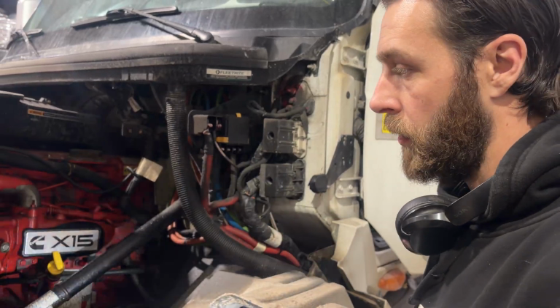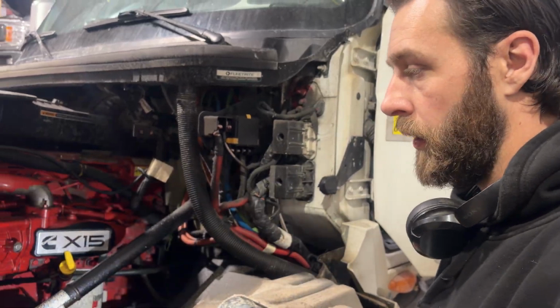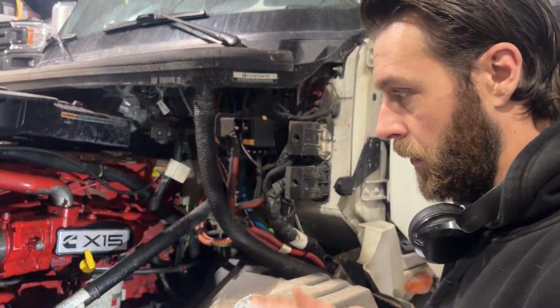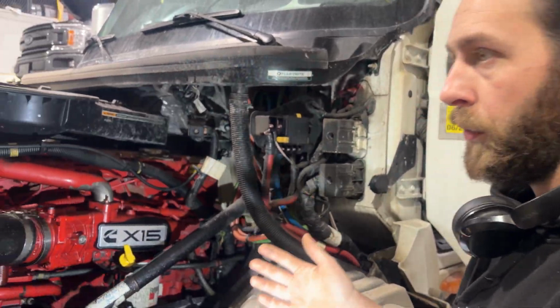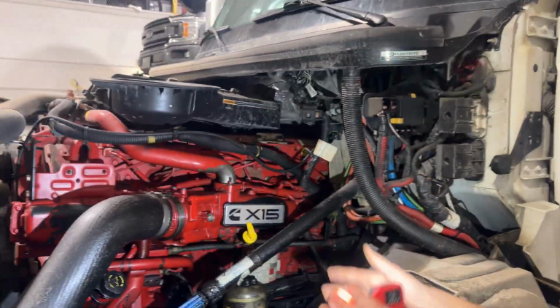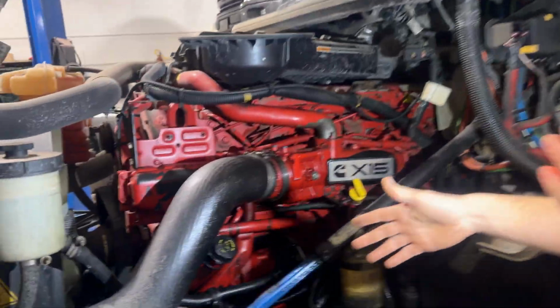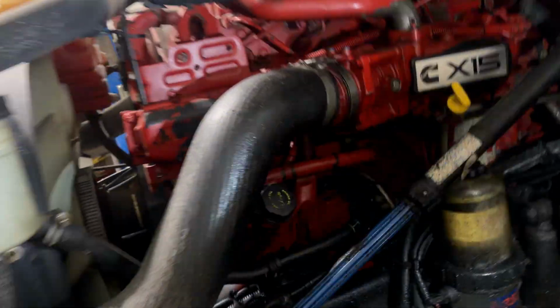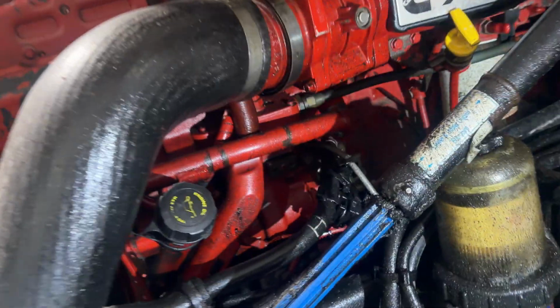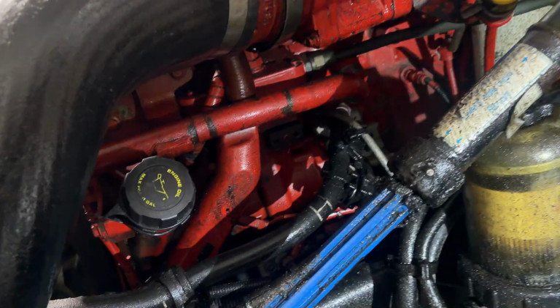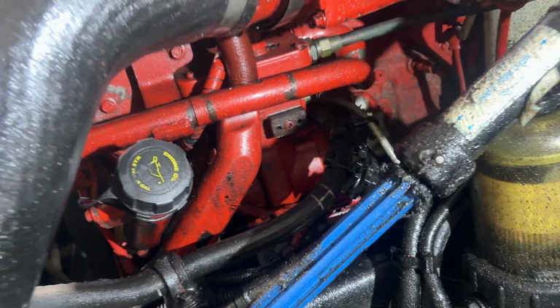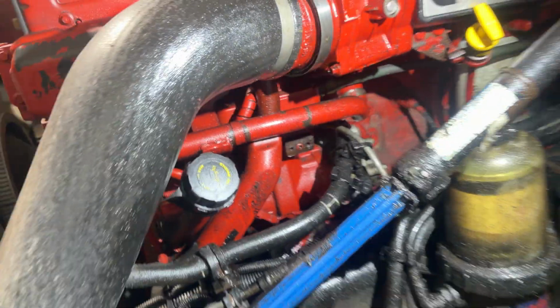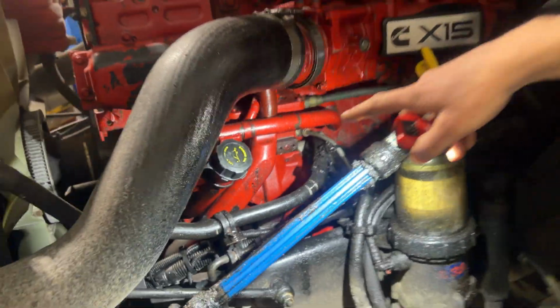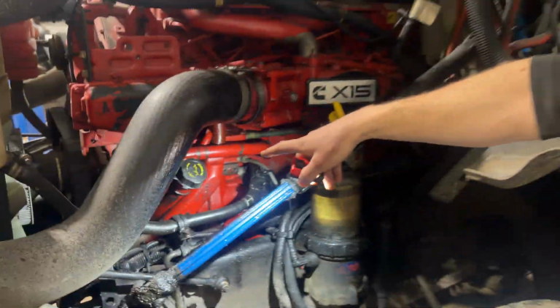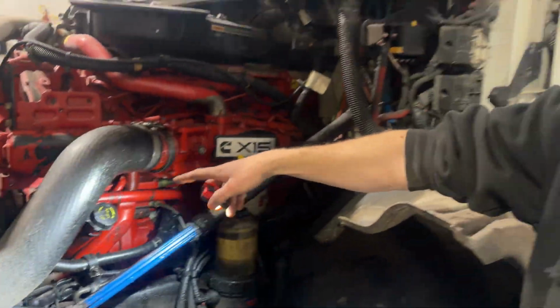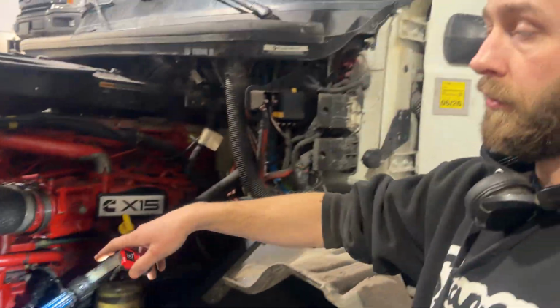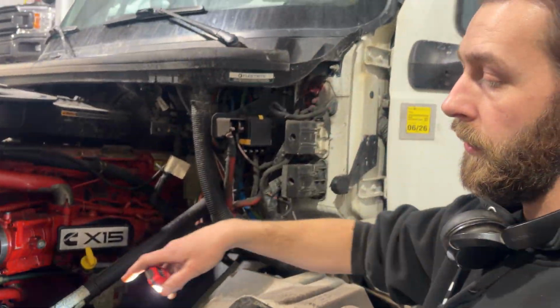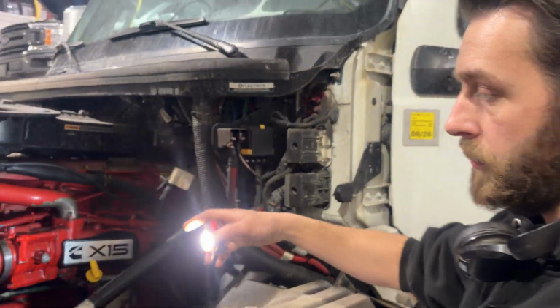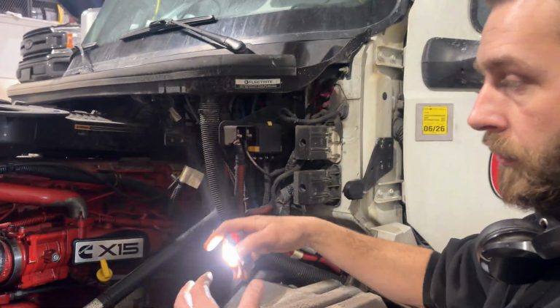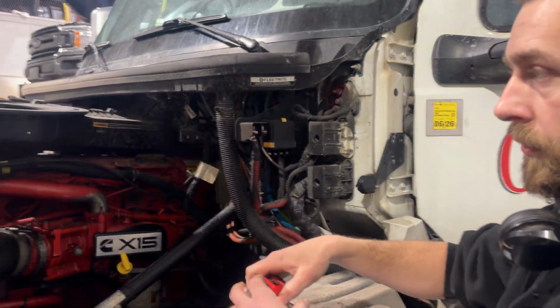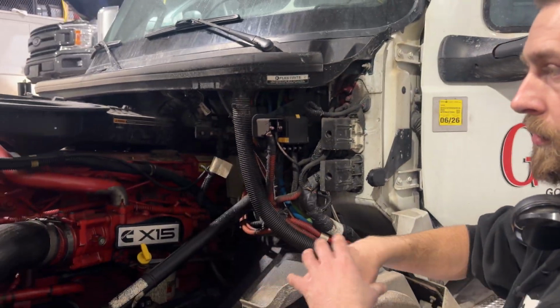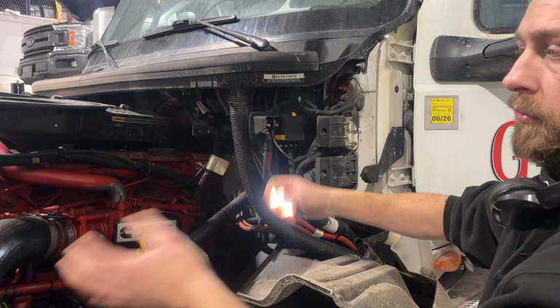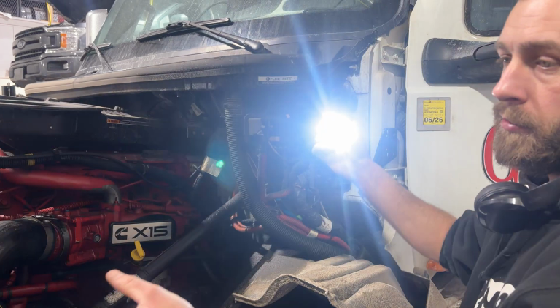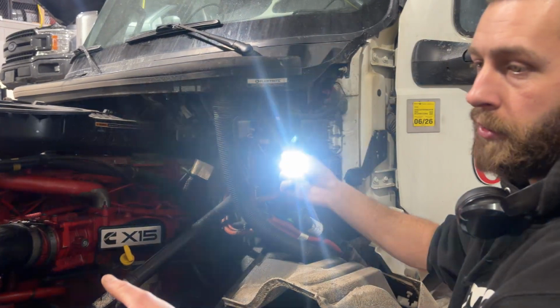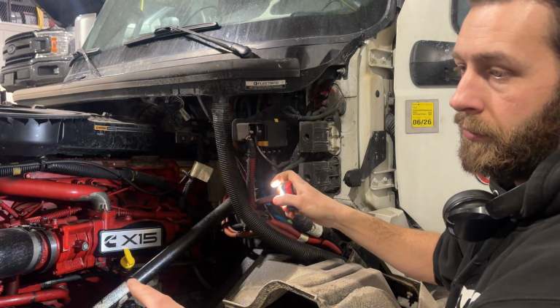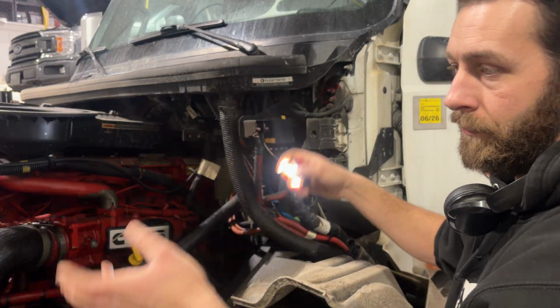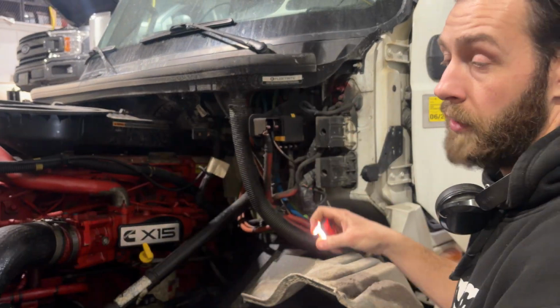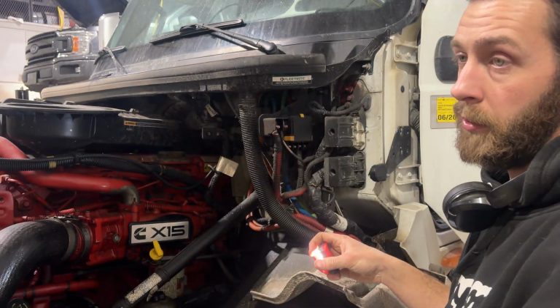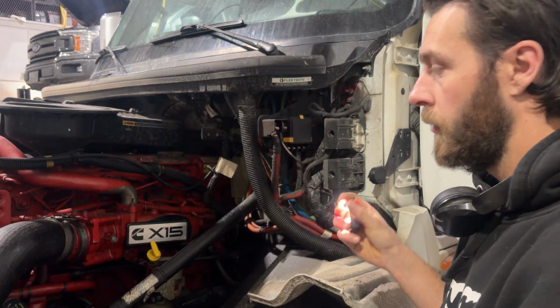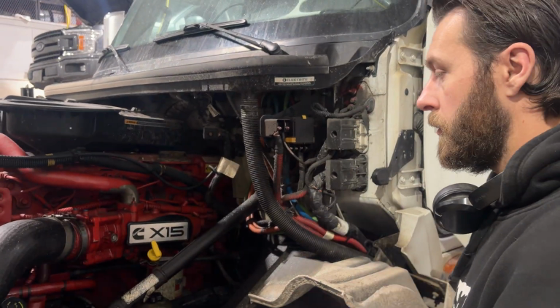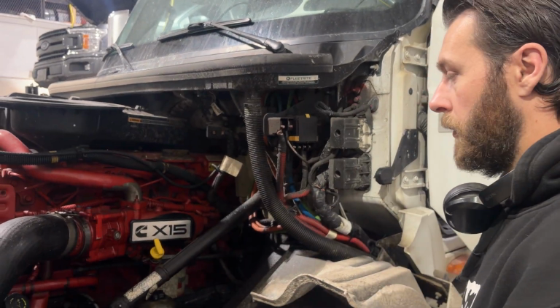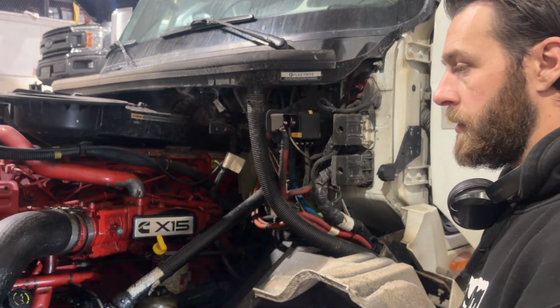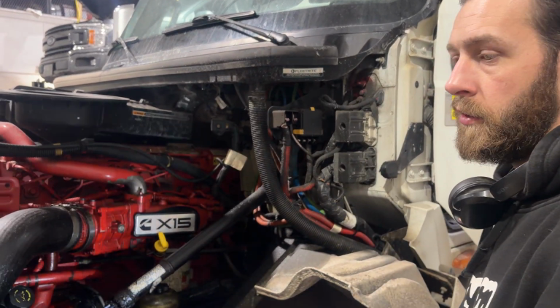We opened the hood and found oil blowing all over the place. The oil fill cap was off, which explained why there was no crankcase pressure reading from the sensor.